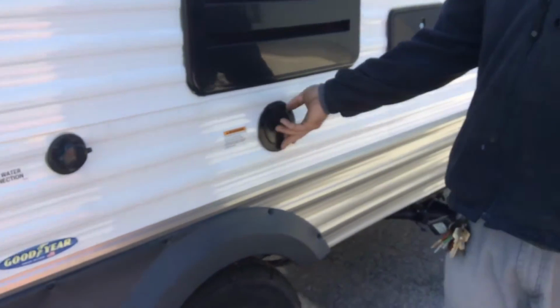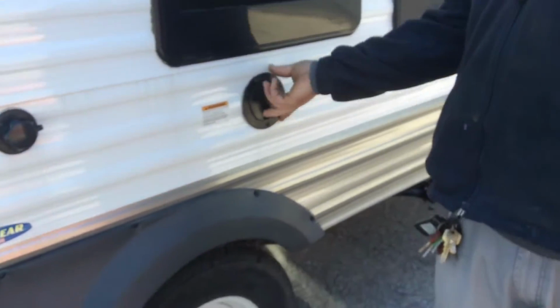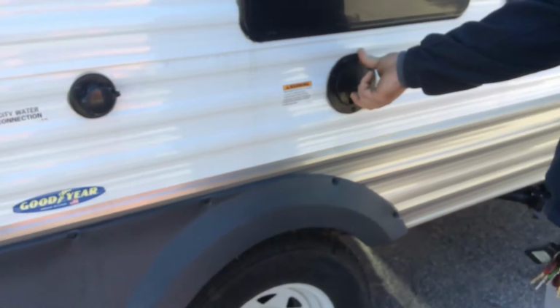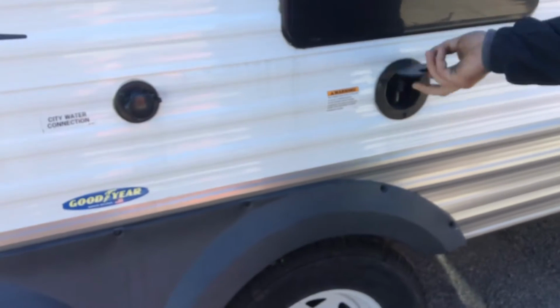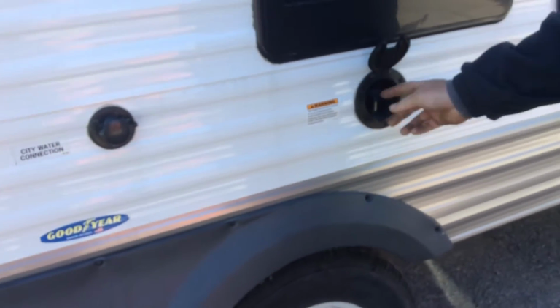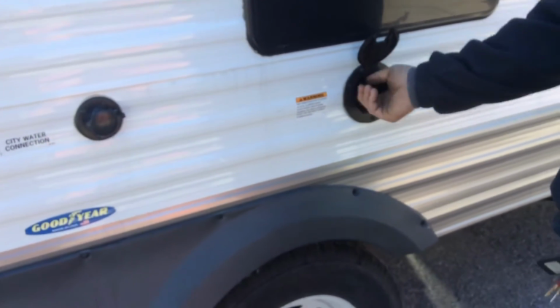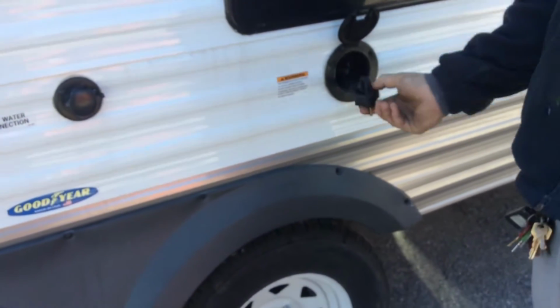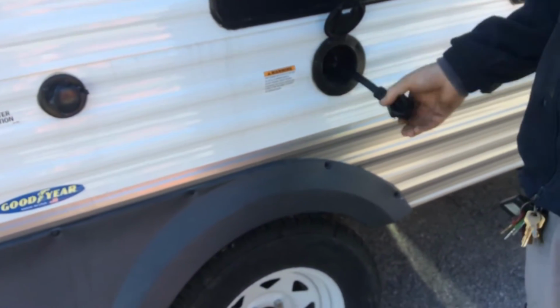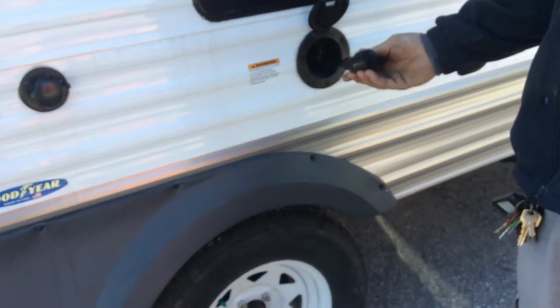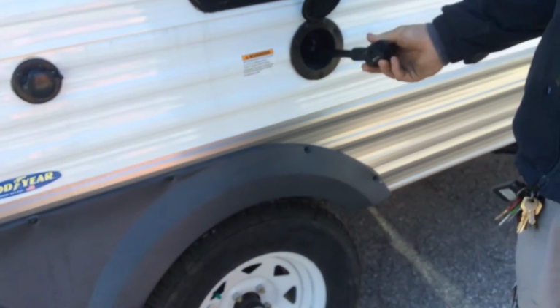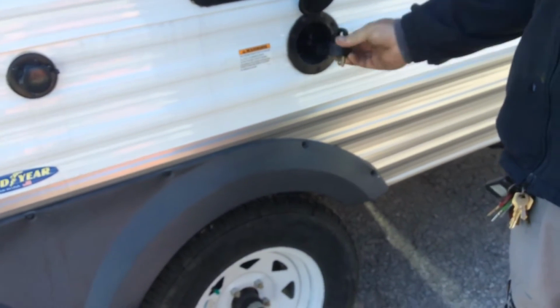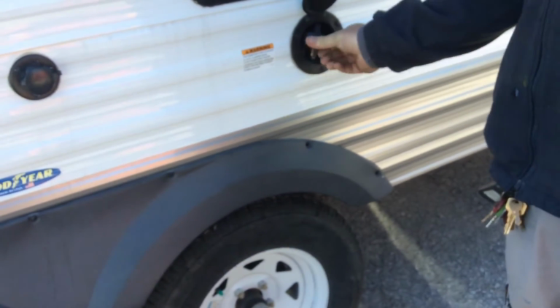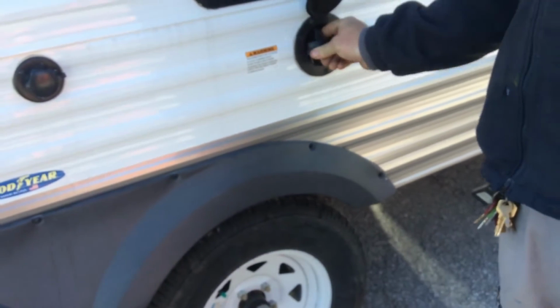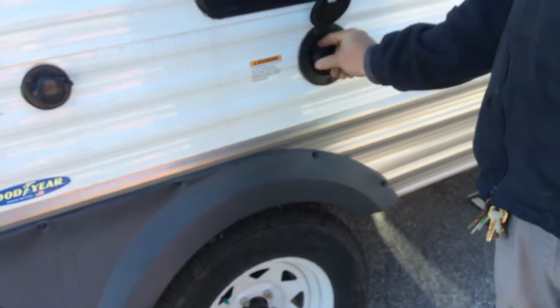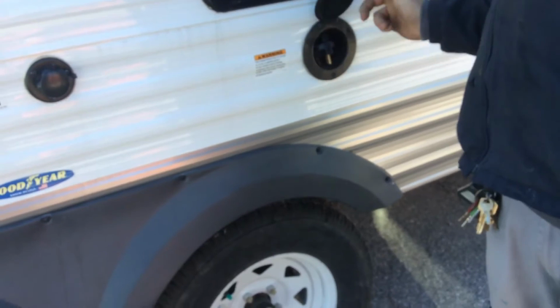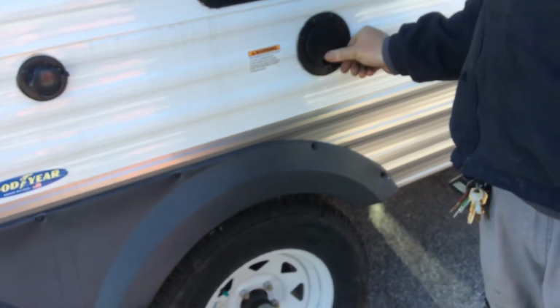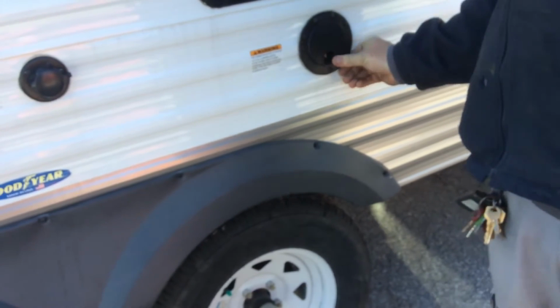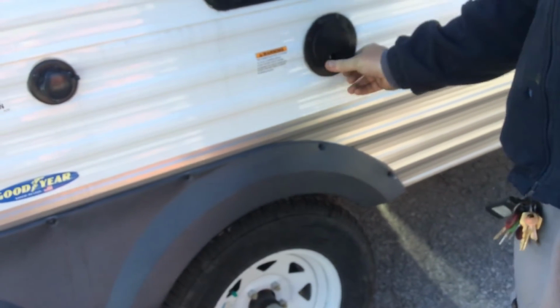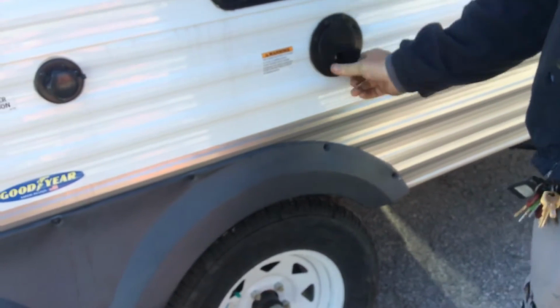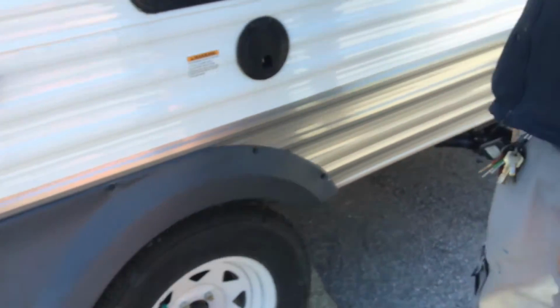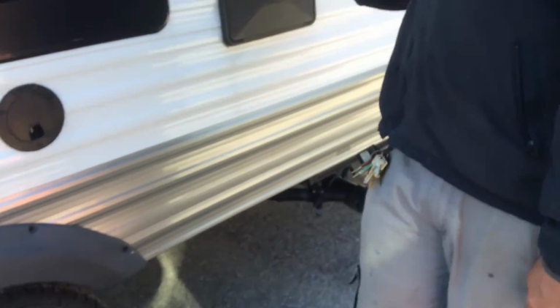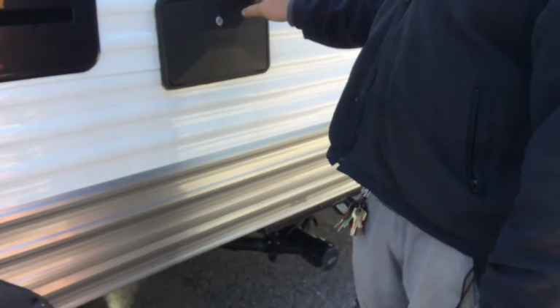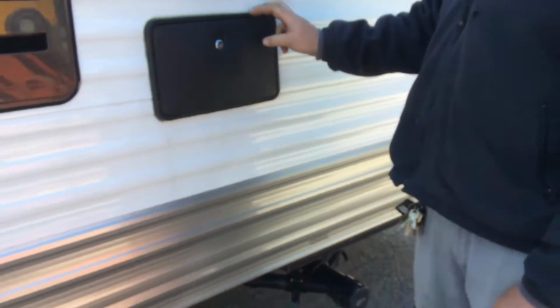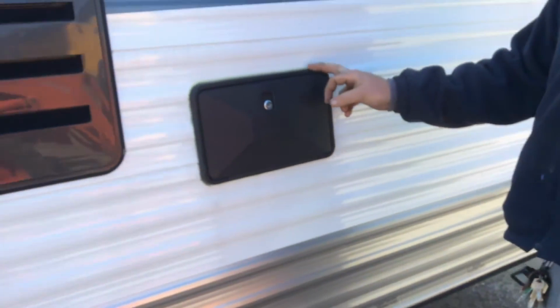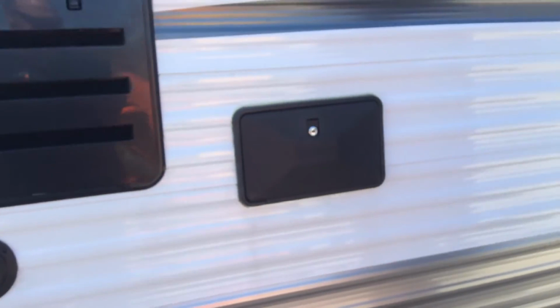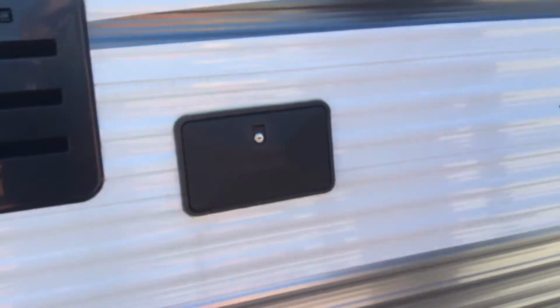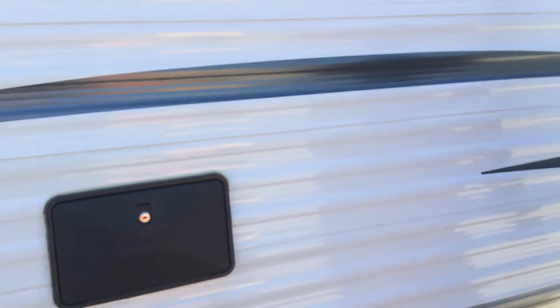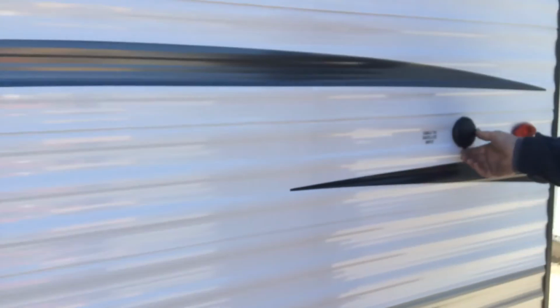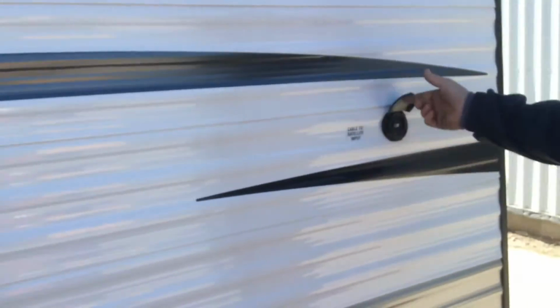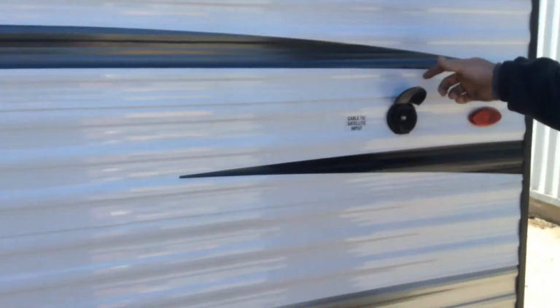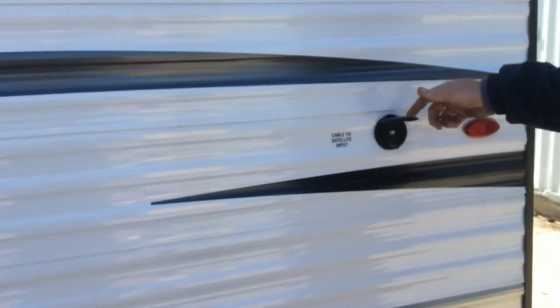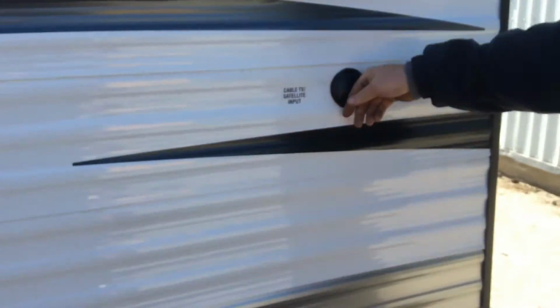The power cord comes out of here. This is a 30-amp cord — 25 feet of cord is inside here for you. There's an outside shower with hot and cold taps in there. Cable and satellite hook-up is through there as well.